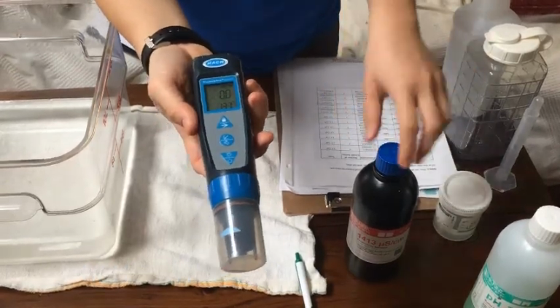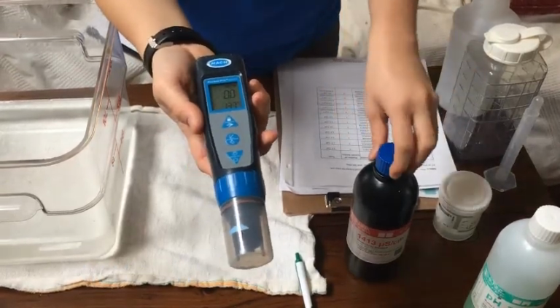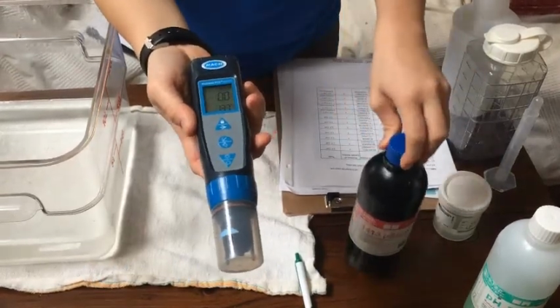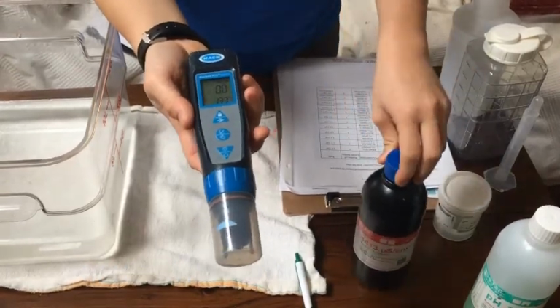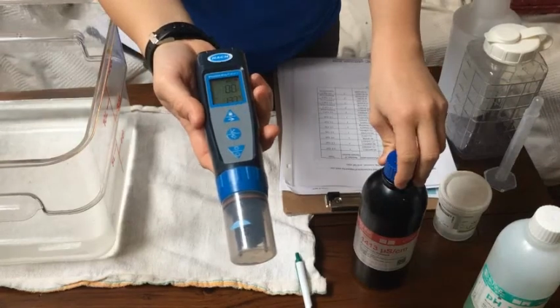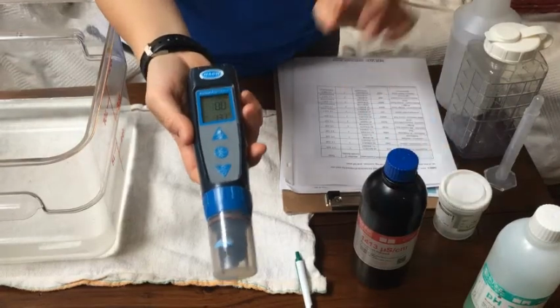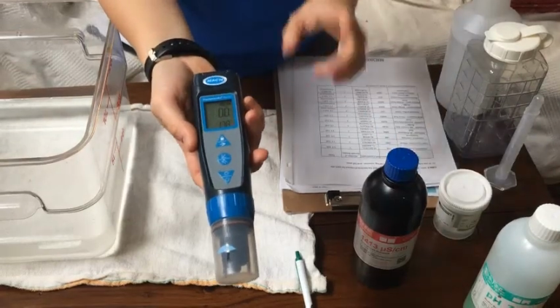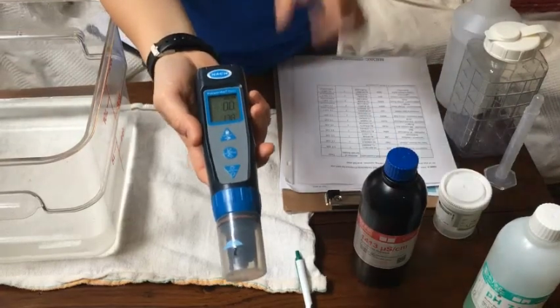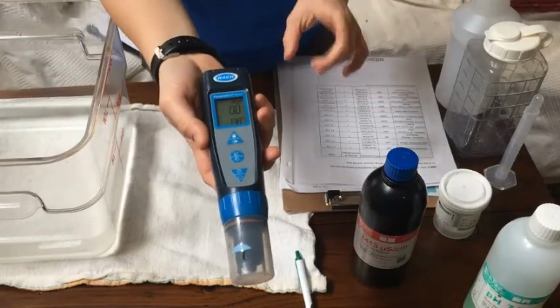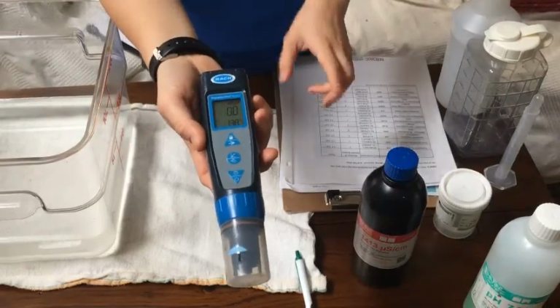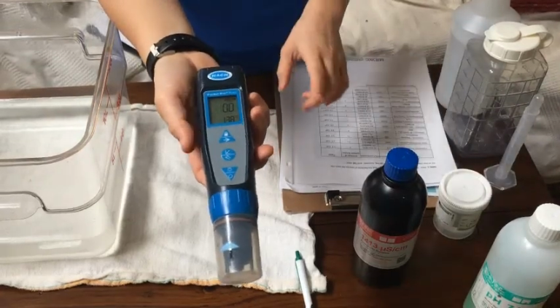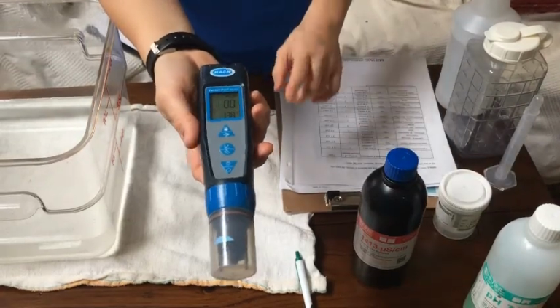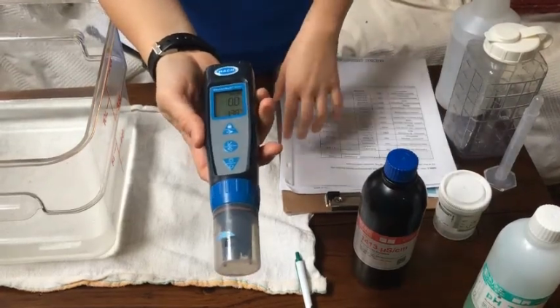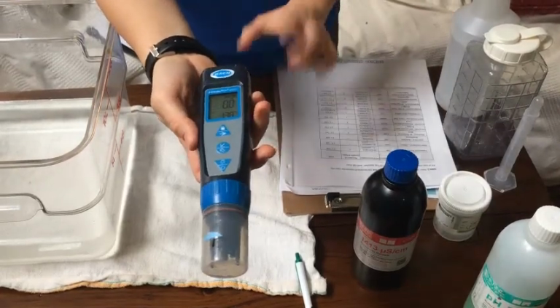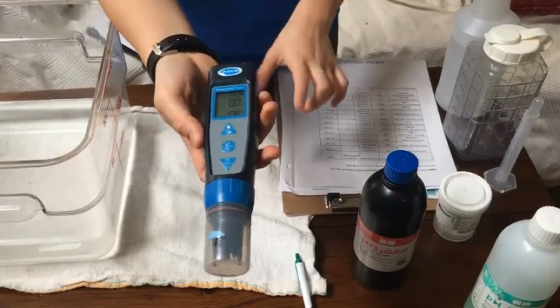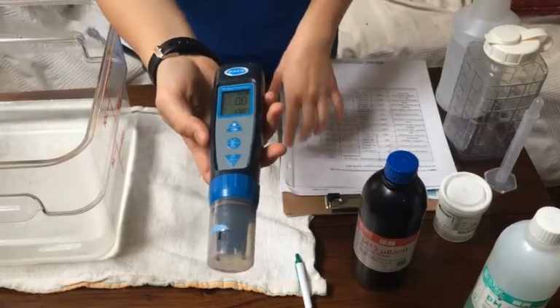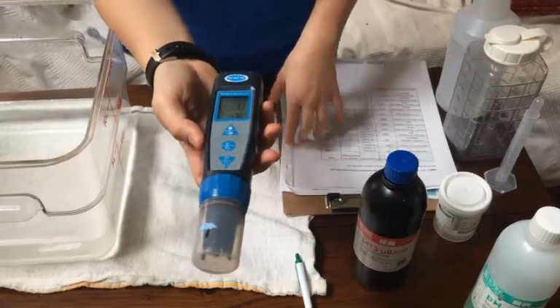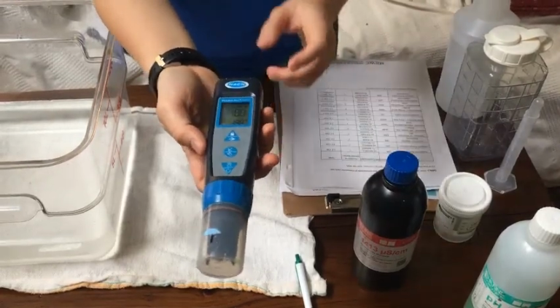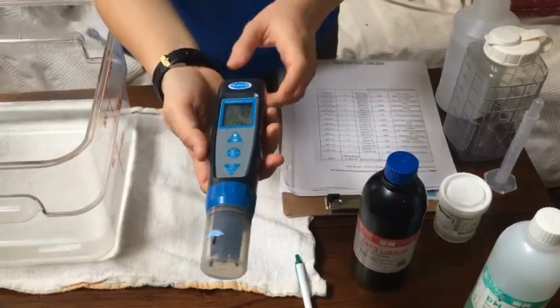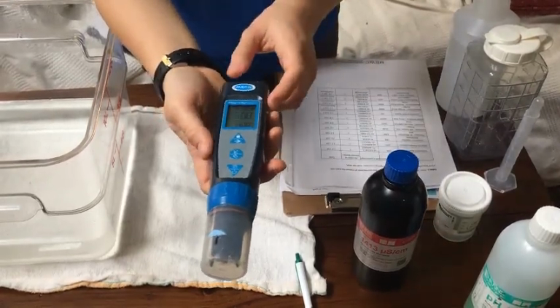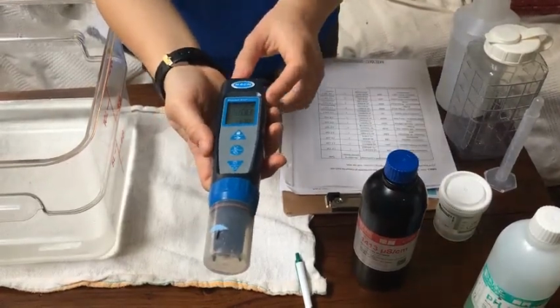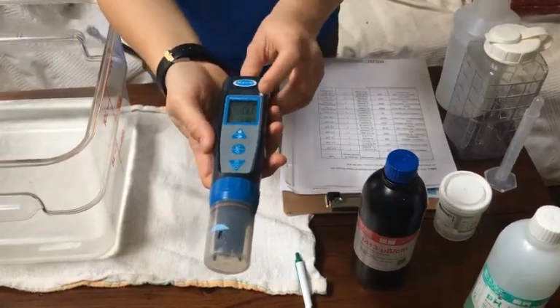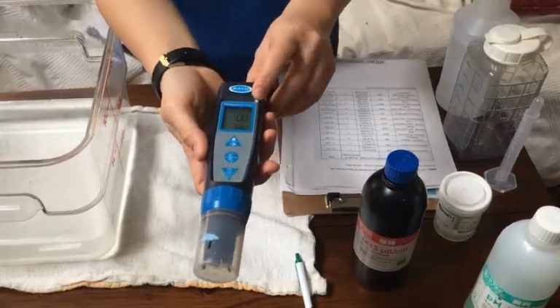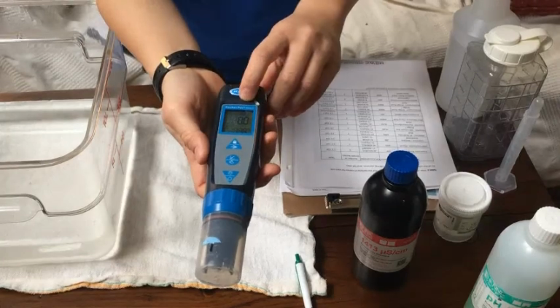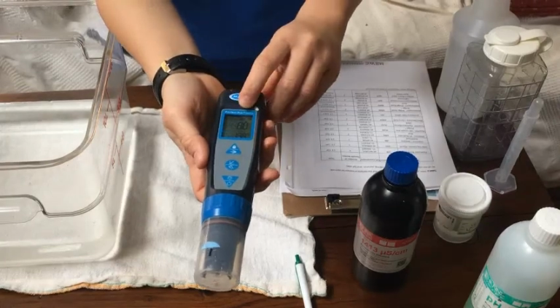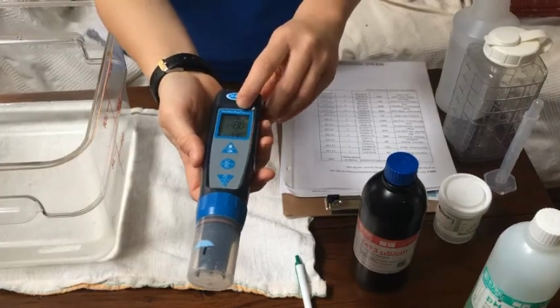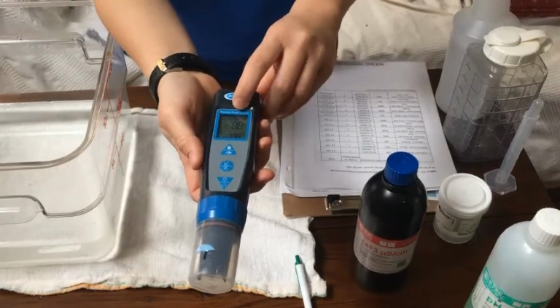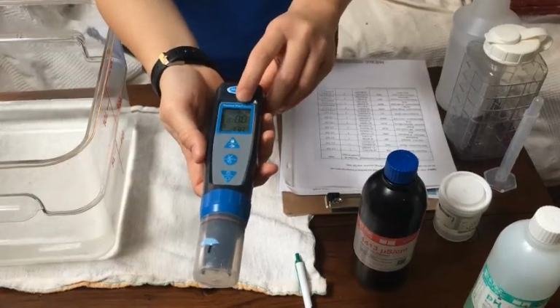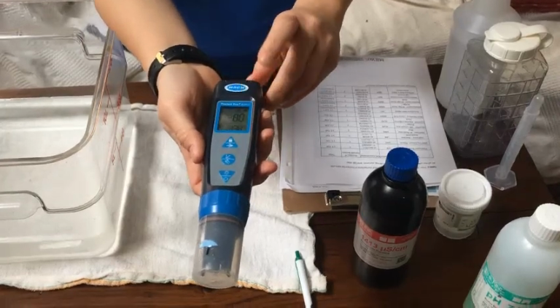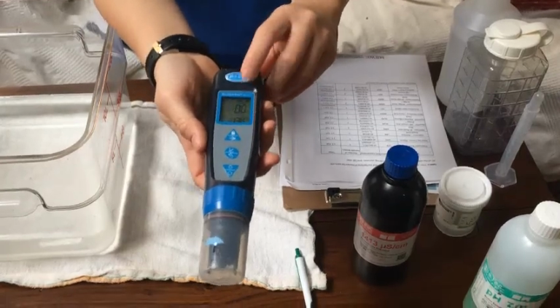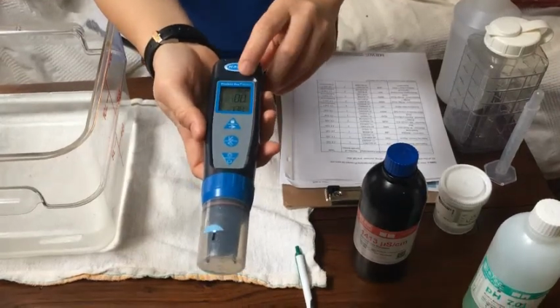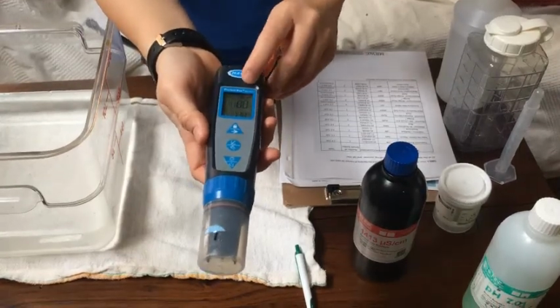I have bottles here, but you will have individual packets in your kit. In order to calibrate, you want to make sure you're calibrating with the right solution.